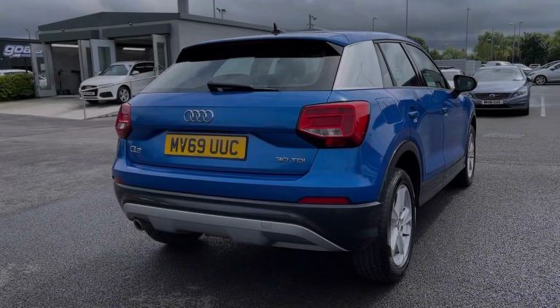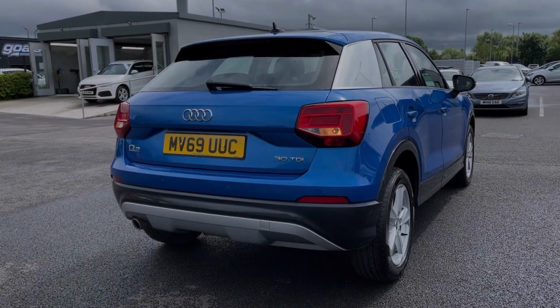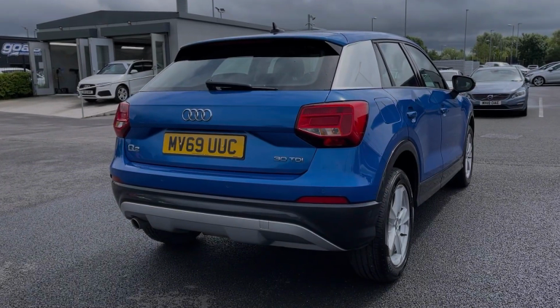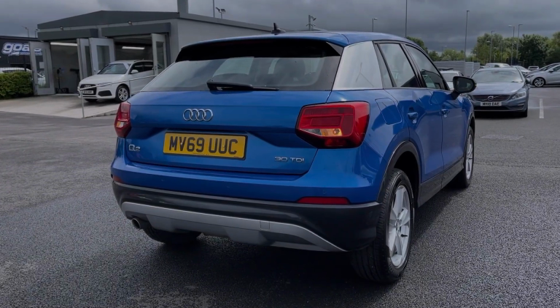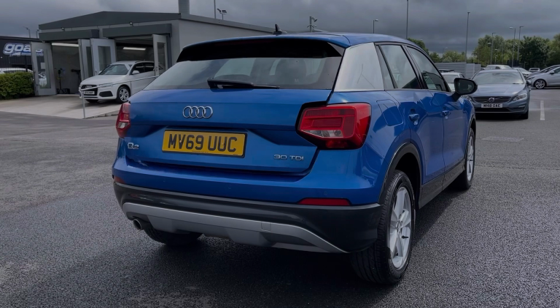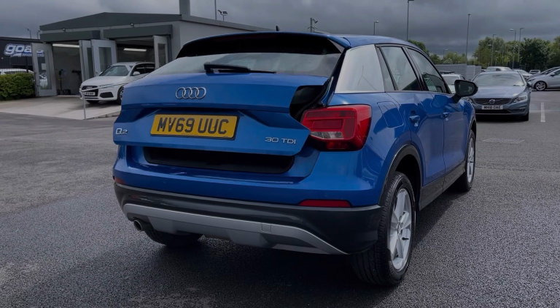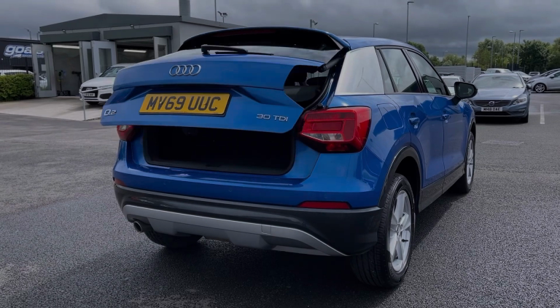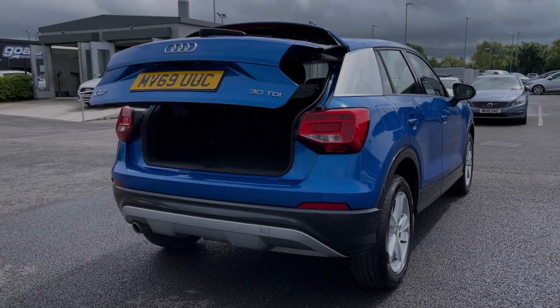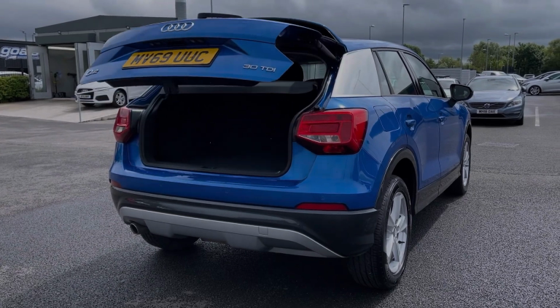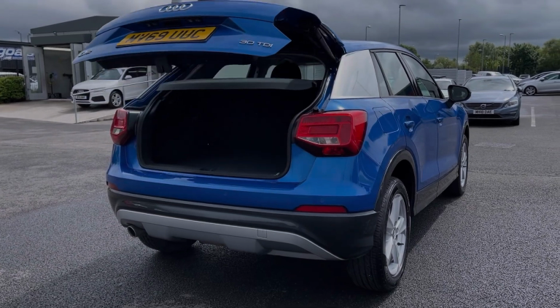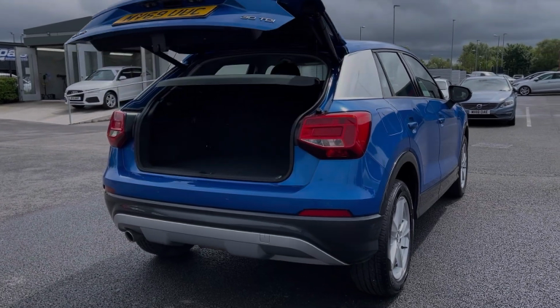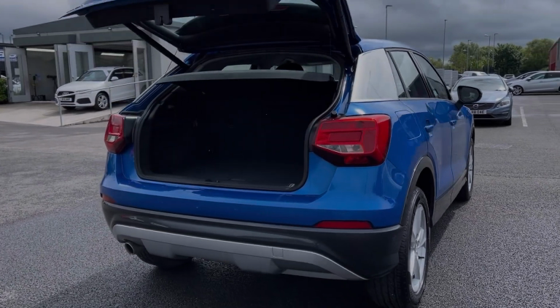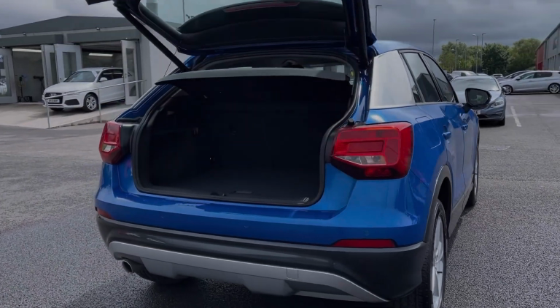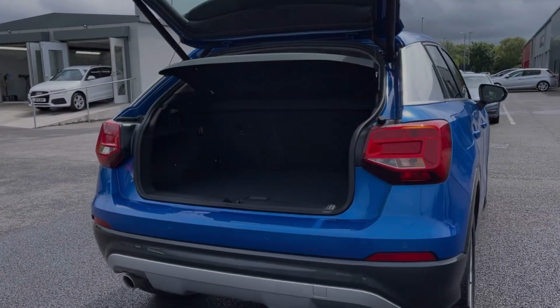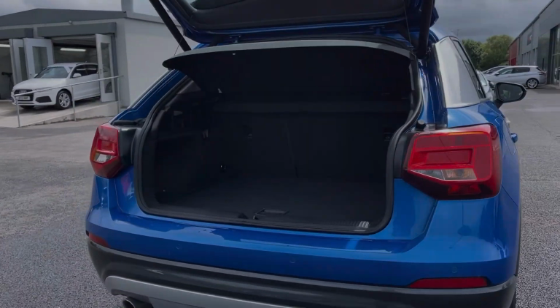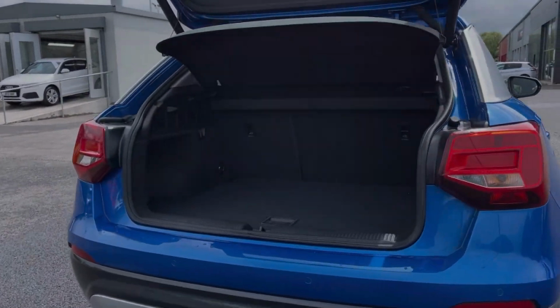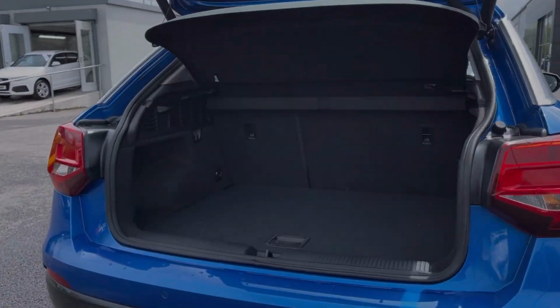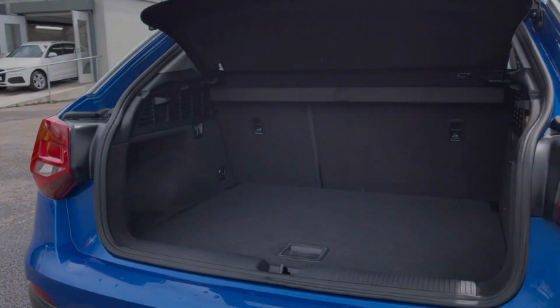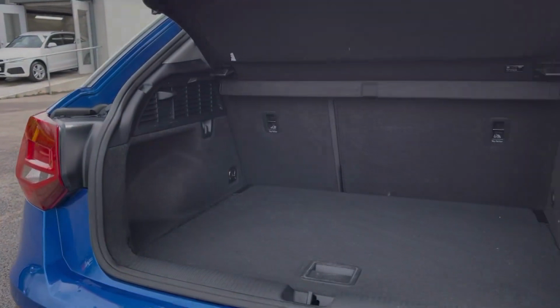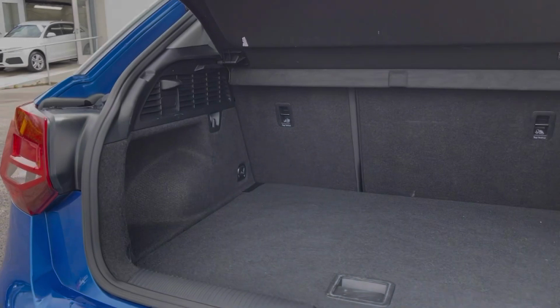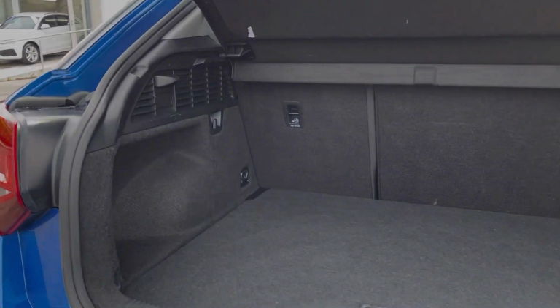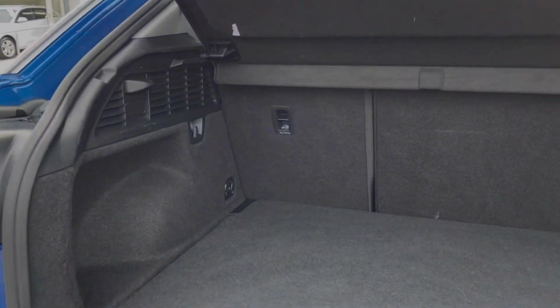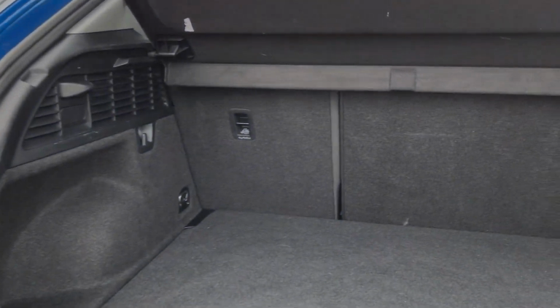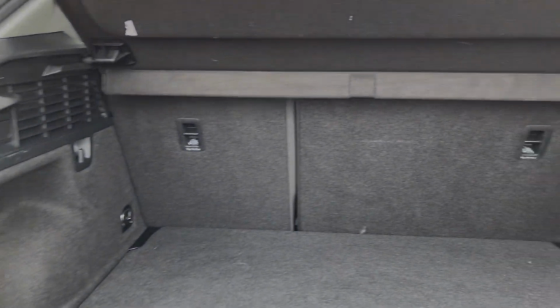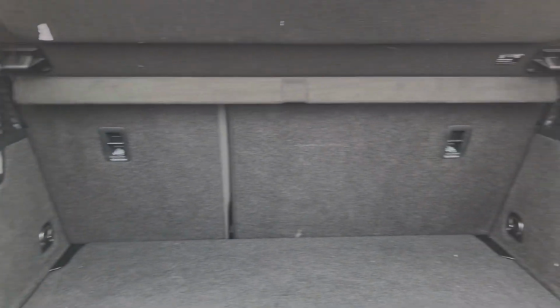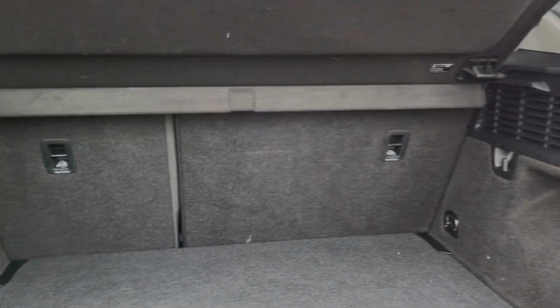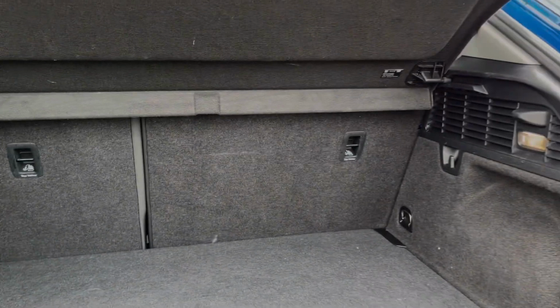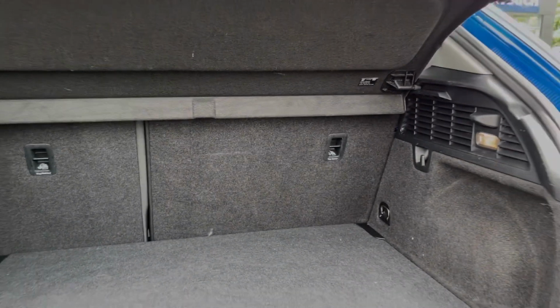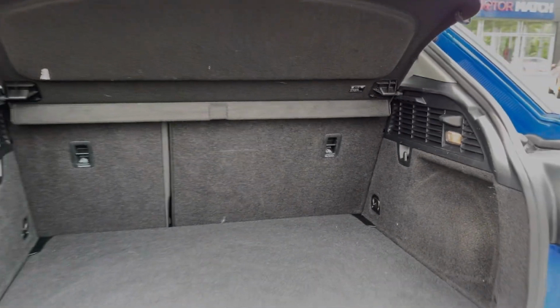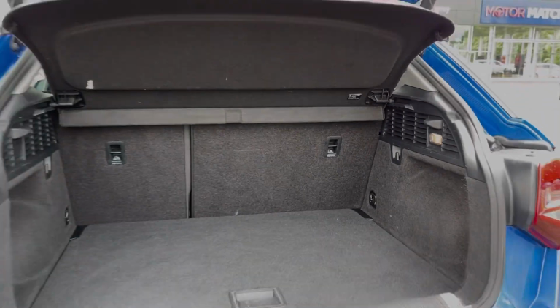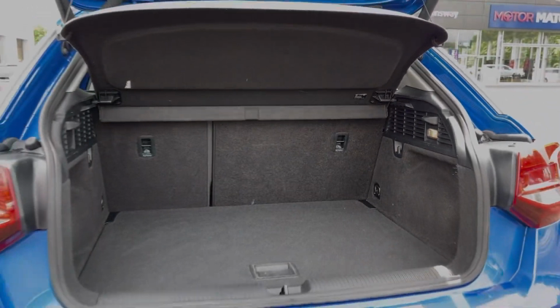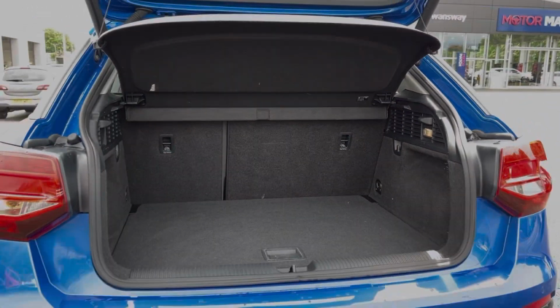The car also comes with a powered tailgate which can be opened using the key fob, as I have done here. And then if we move into the boot space itself, you can see this crossover offers a fantastic amount of storage room.